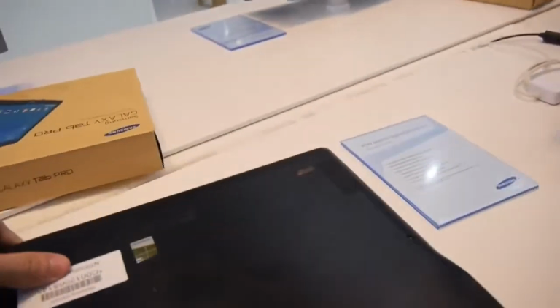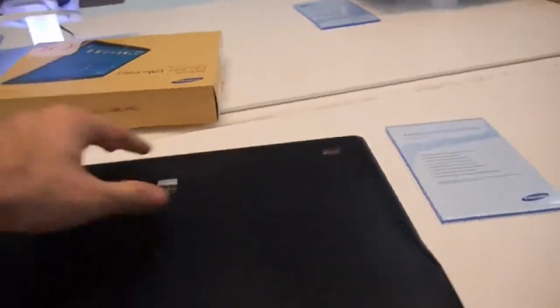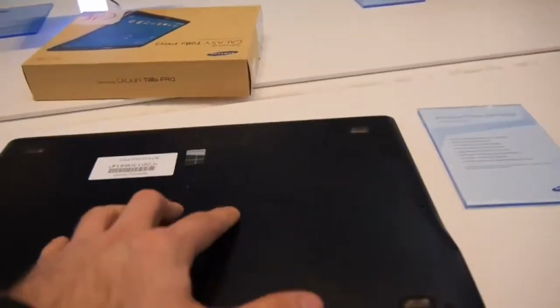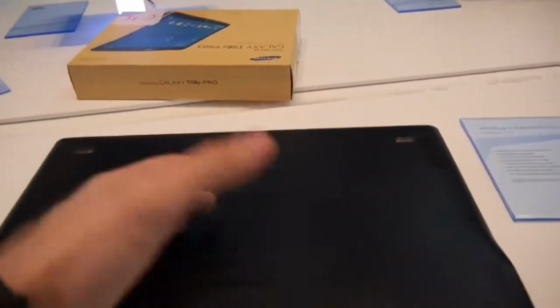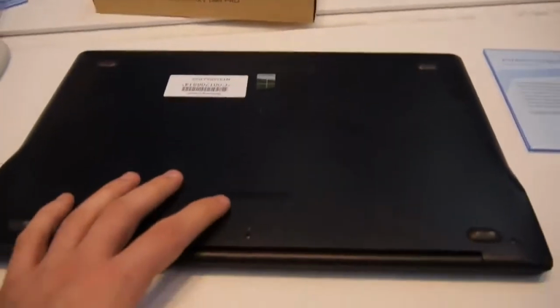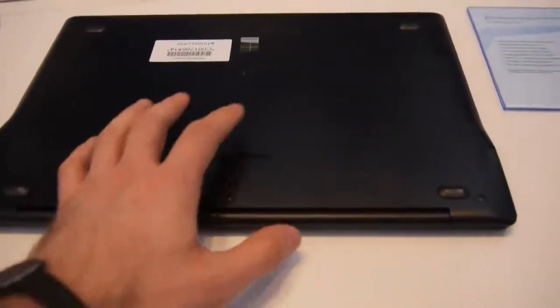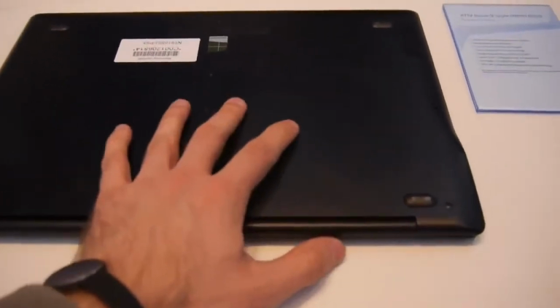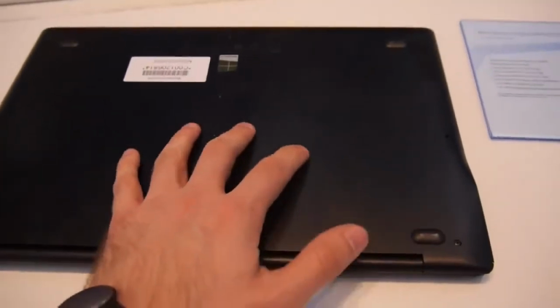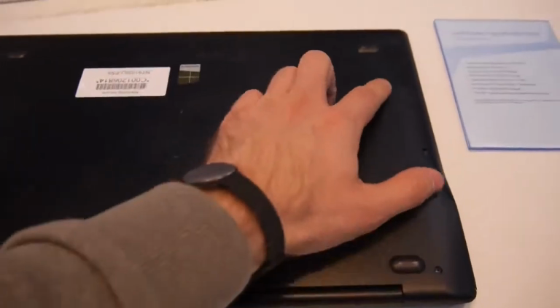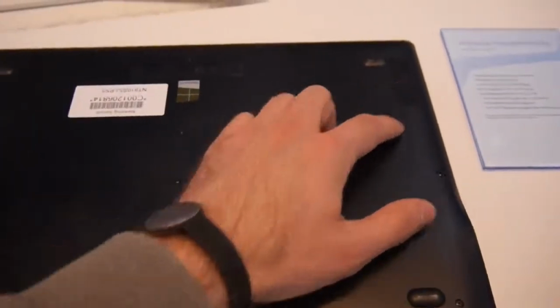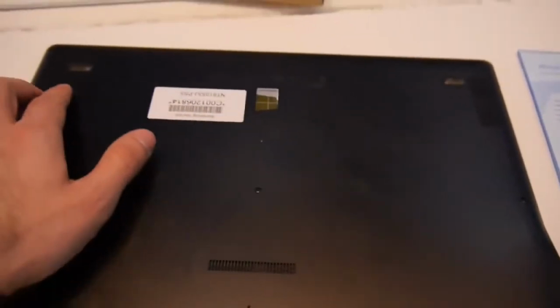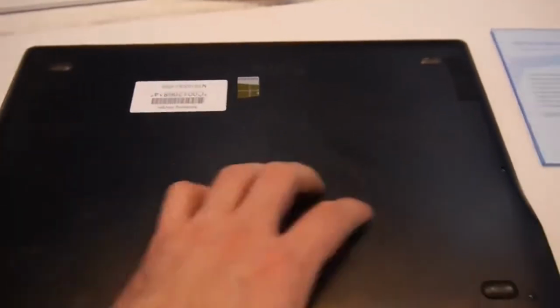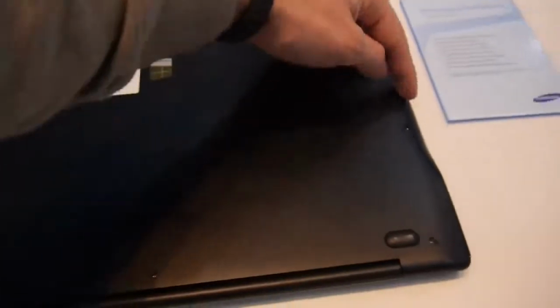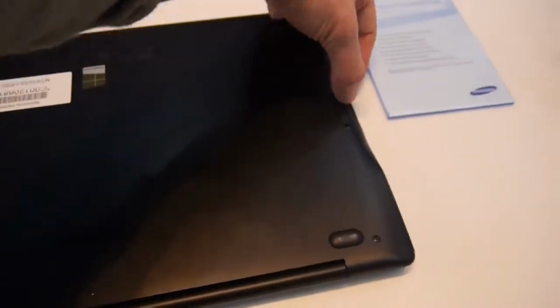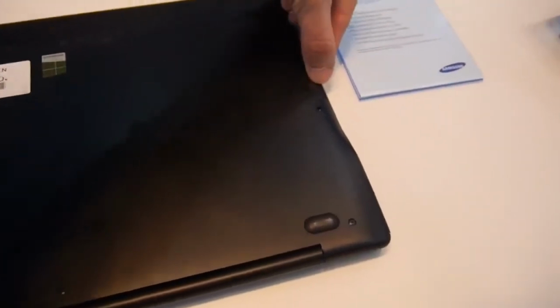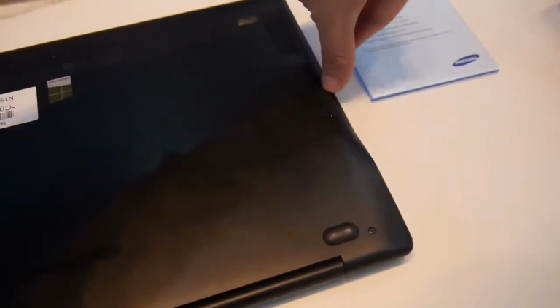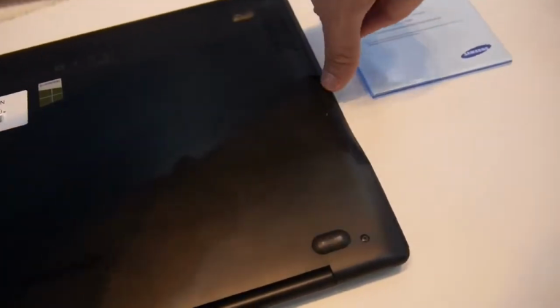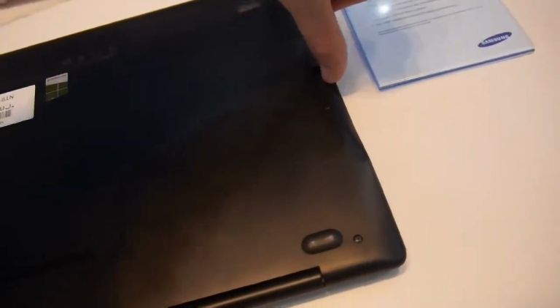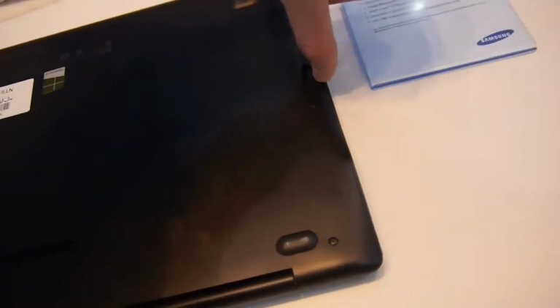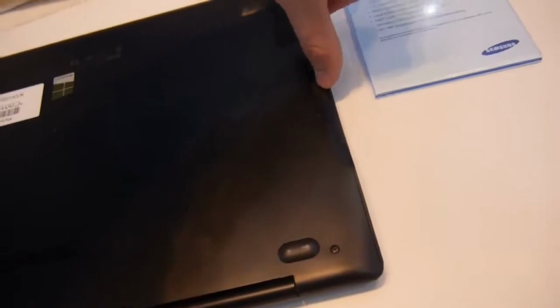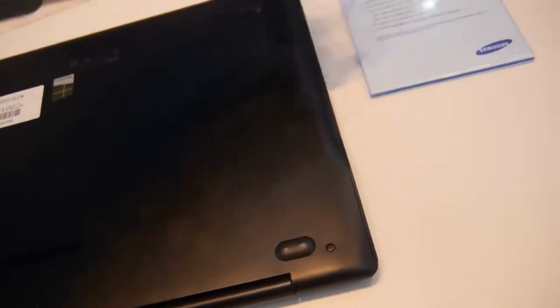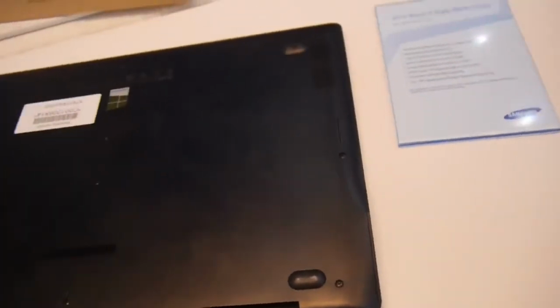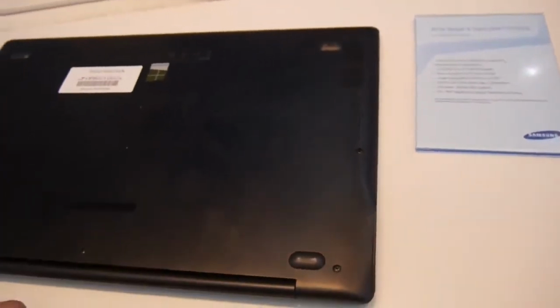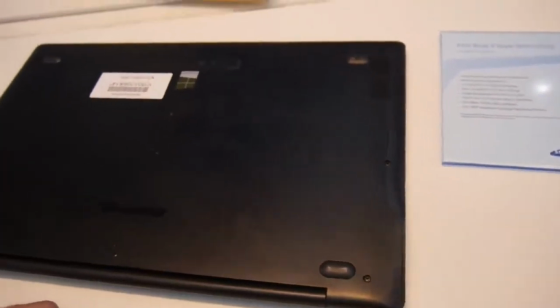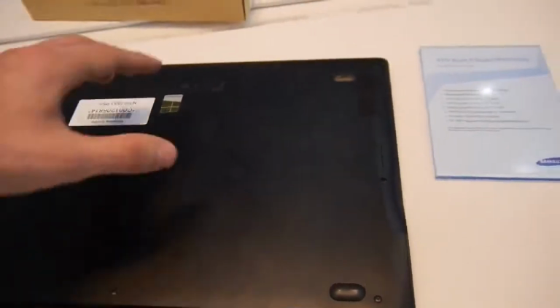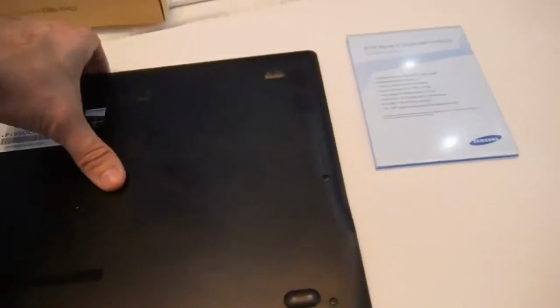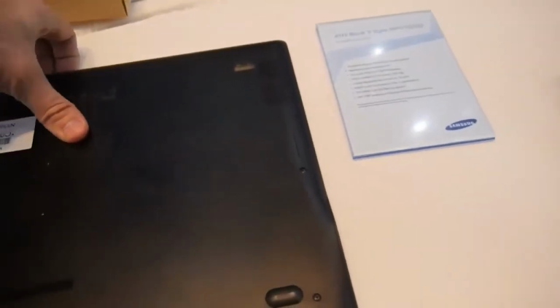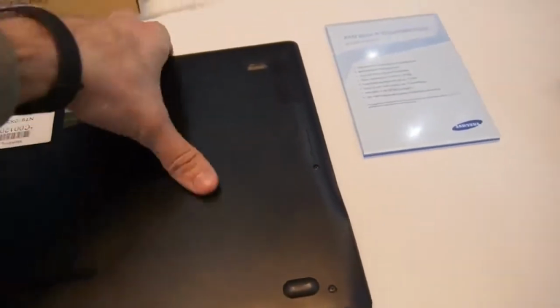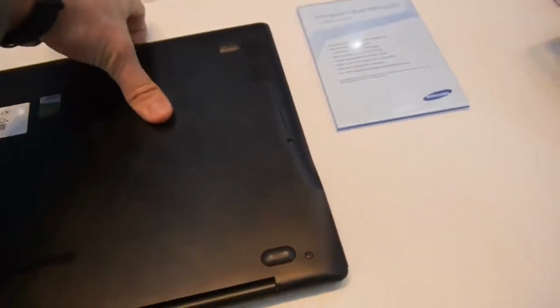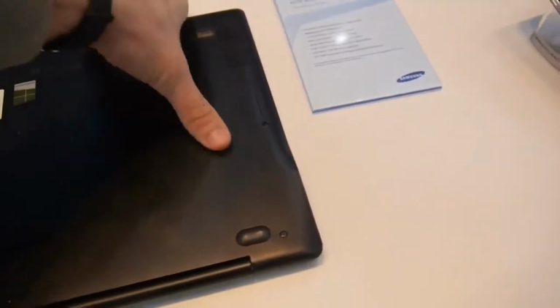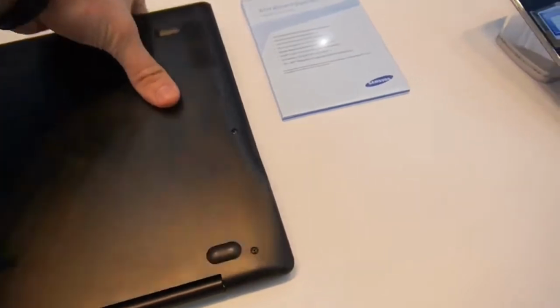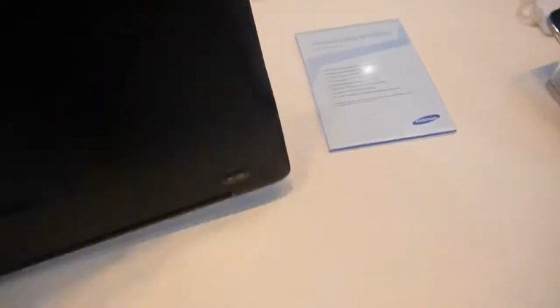If we take a look at the bottom, you'll see it still has the same plastic design look, but we have the speakers here and also an SD card slot — as always with the Ativ Book 9, it's a slot-in SD card slot on the bottom. This version has 128GB of SSD storage and a Core i5 processor.